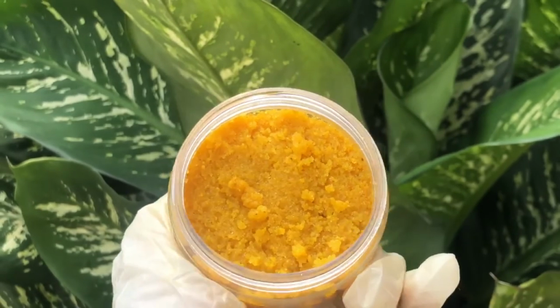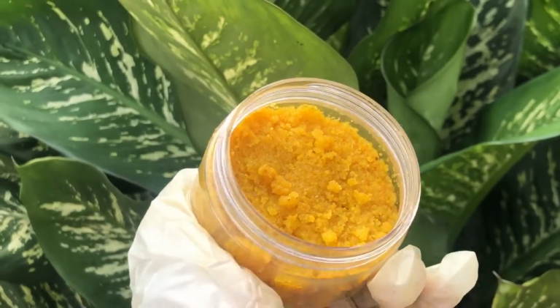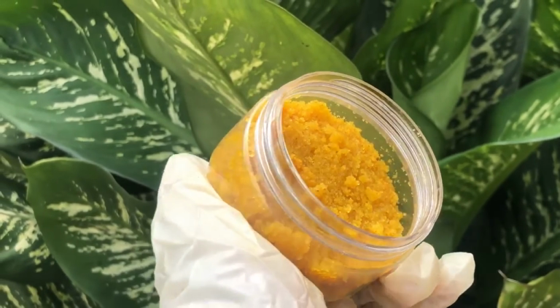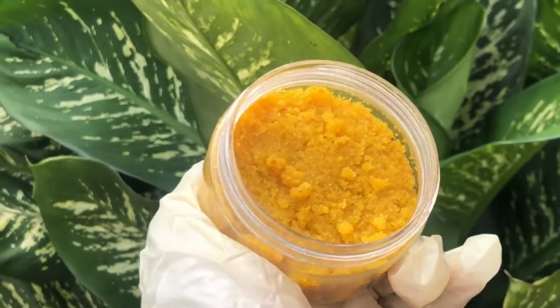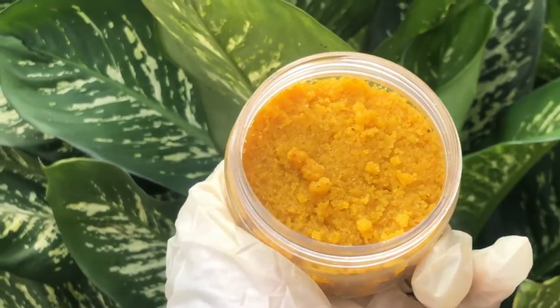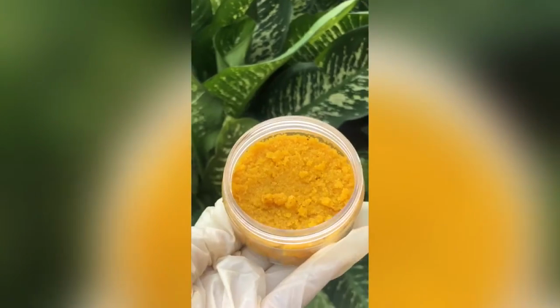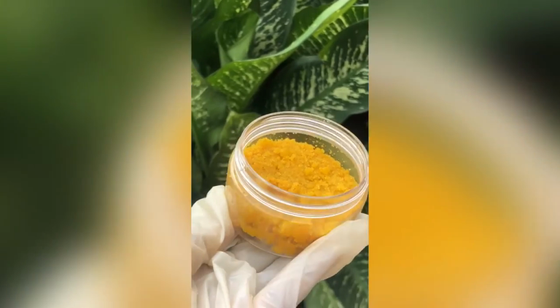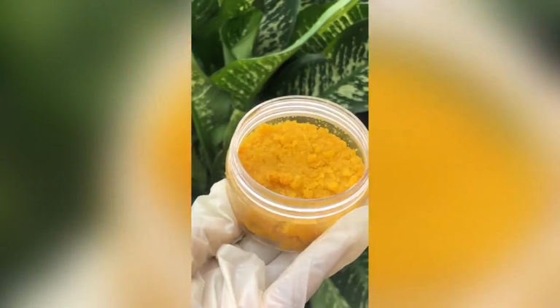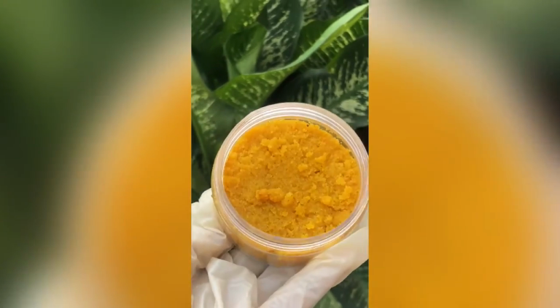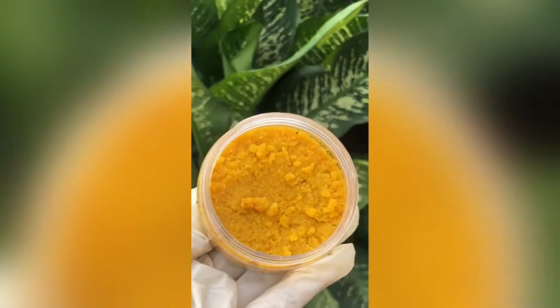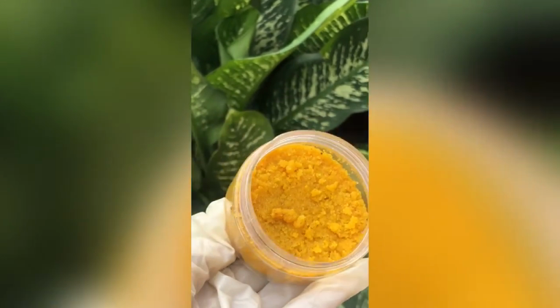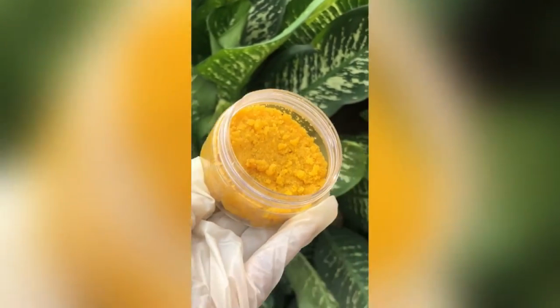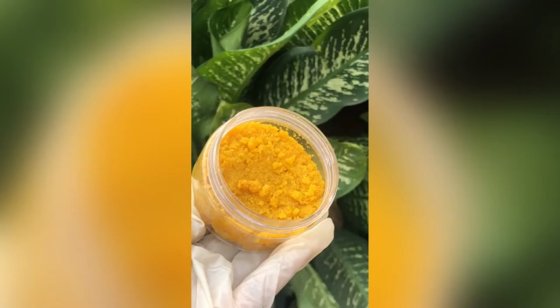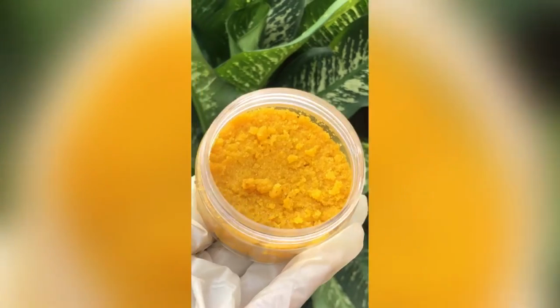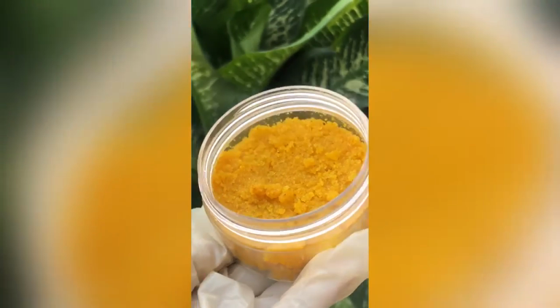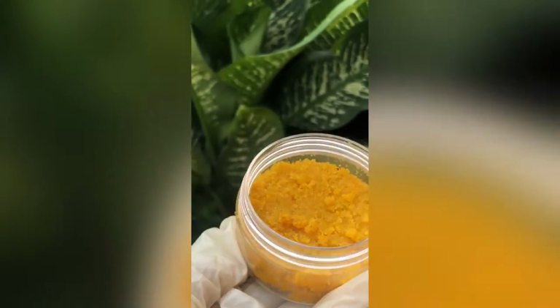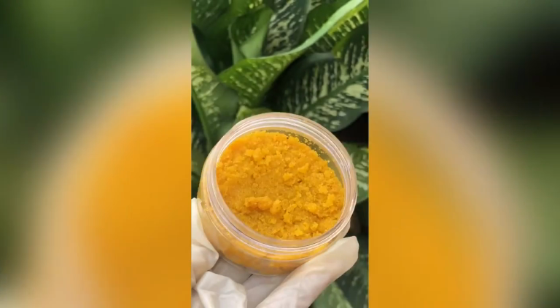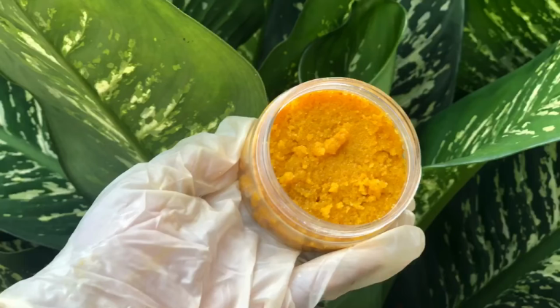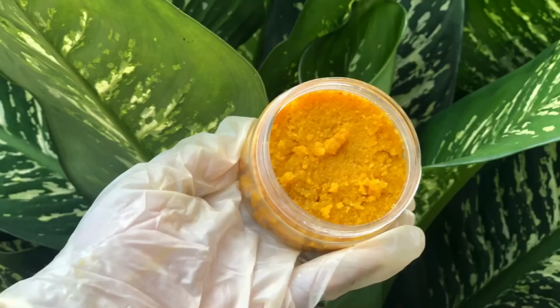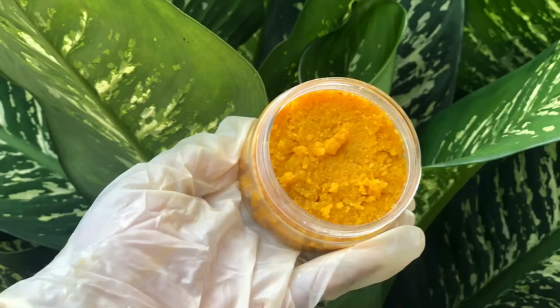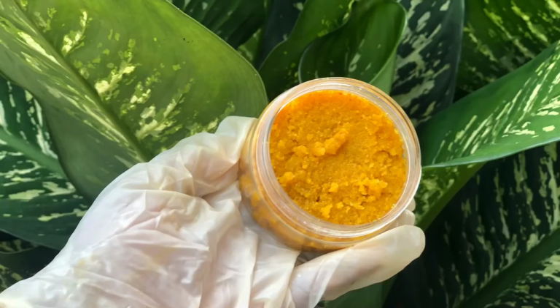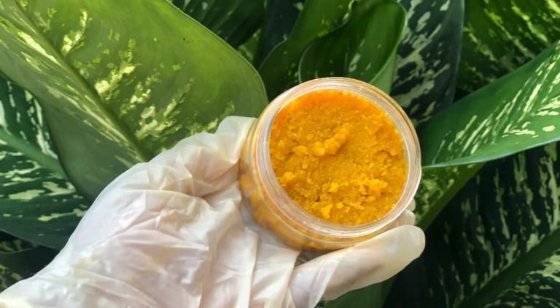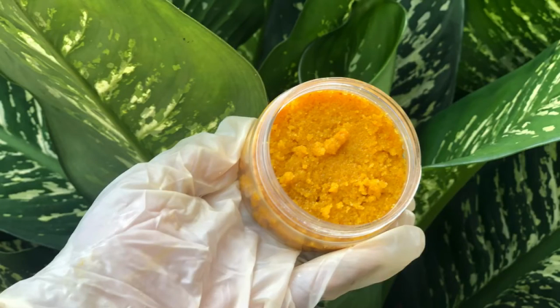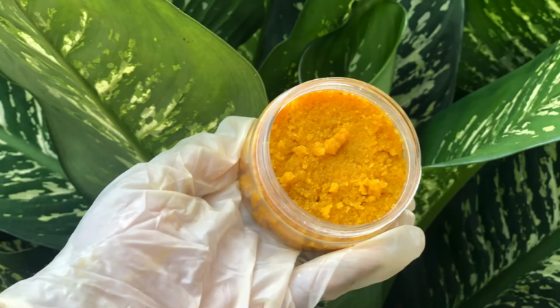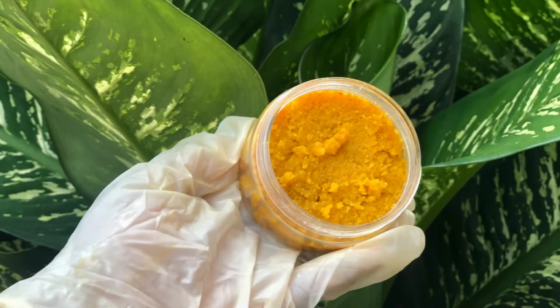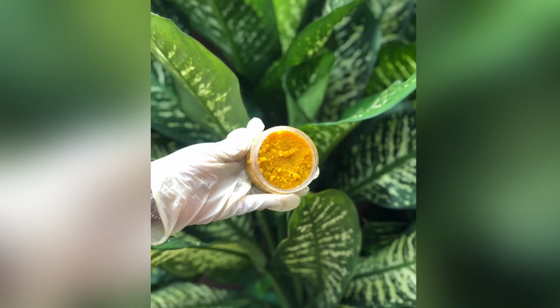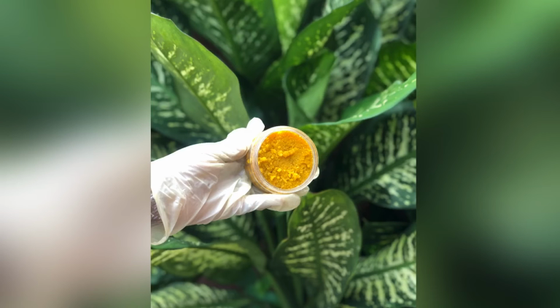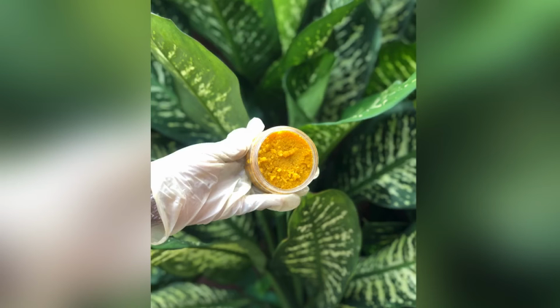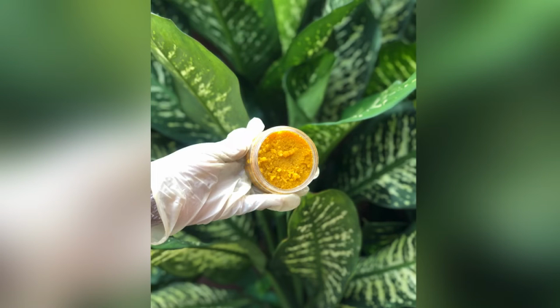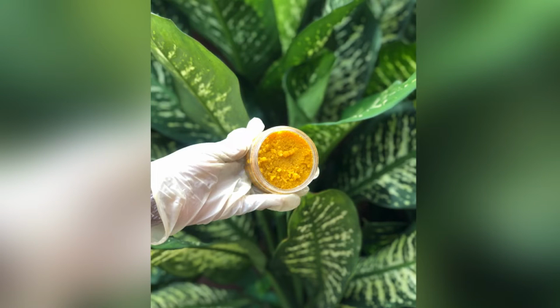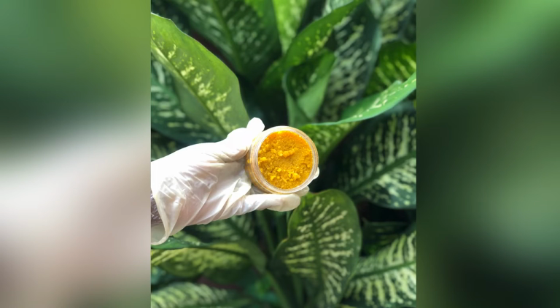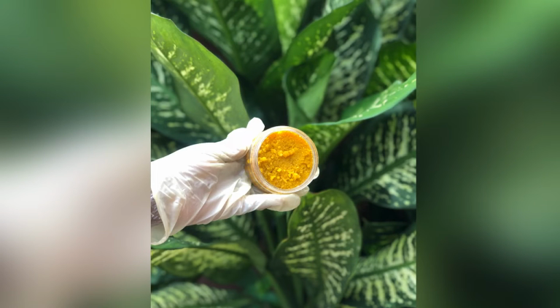This turmeric scrub is really great for the skin — it's going to help in fading dark spots, help with dull skin, and help to unify the skin color. And that's it, our beautiful scrub is ready!